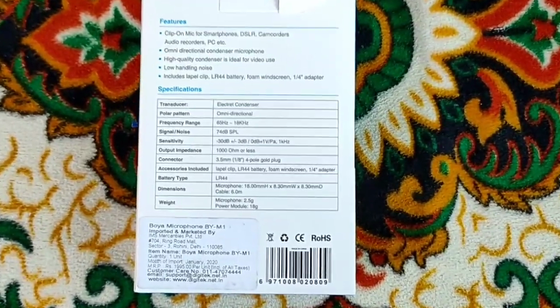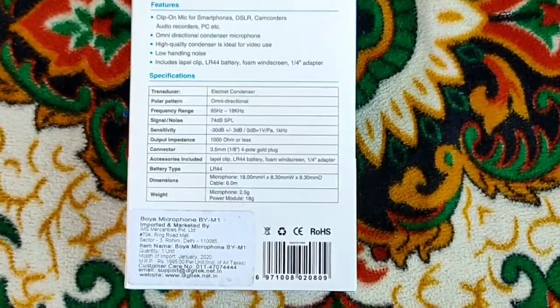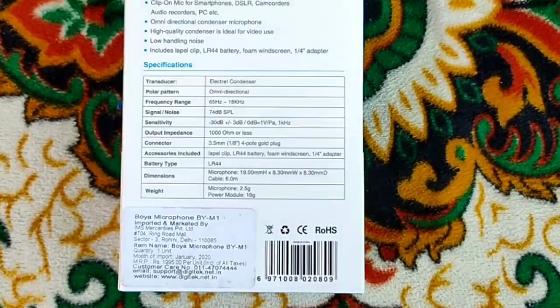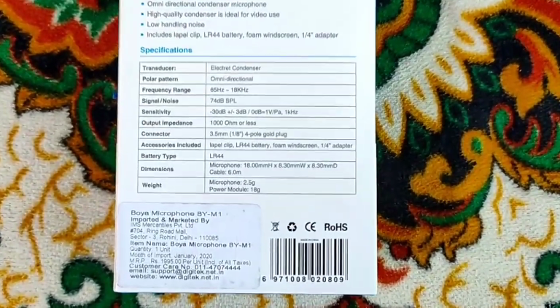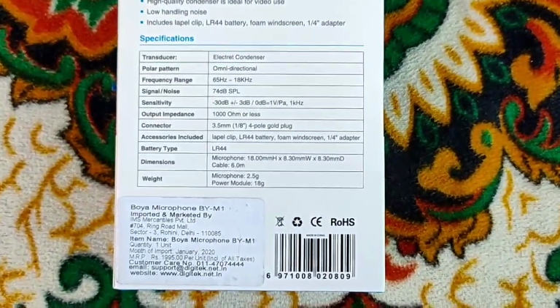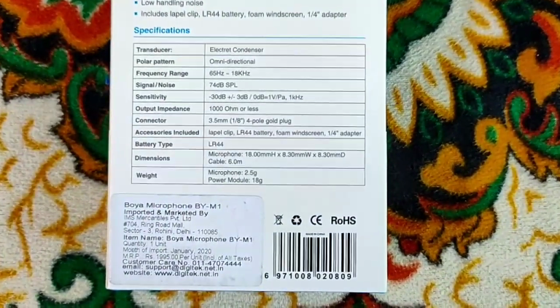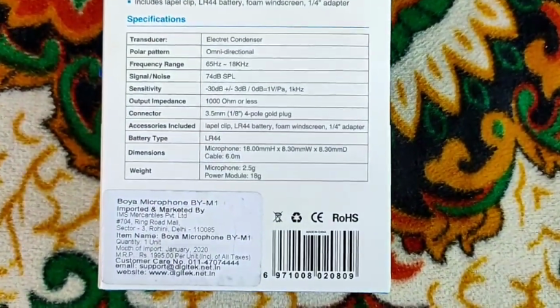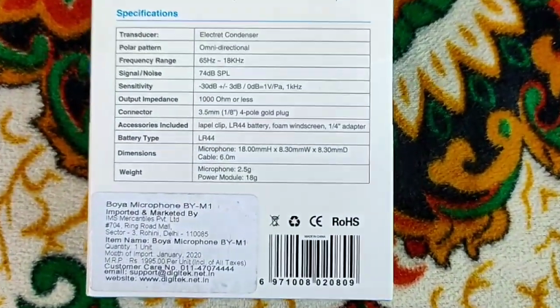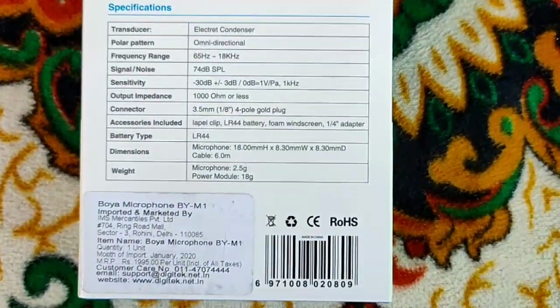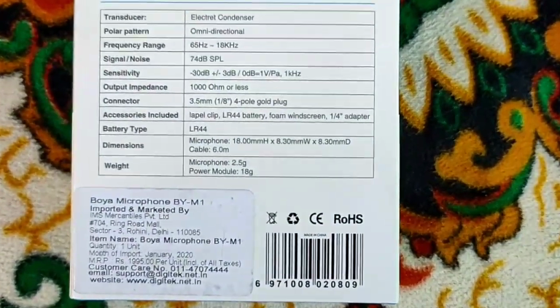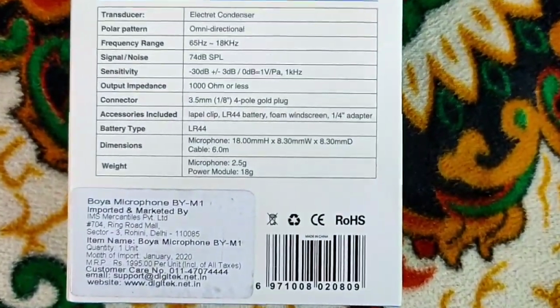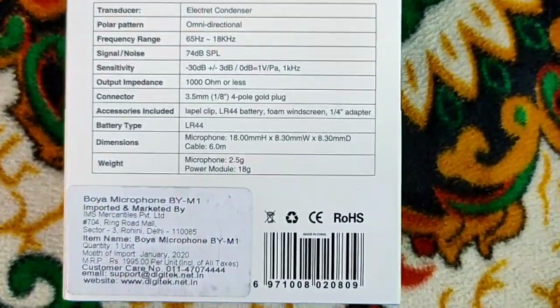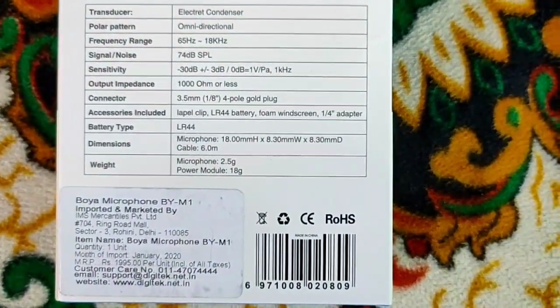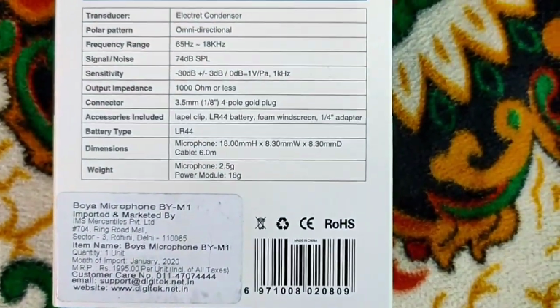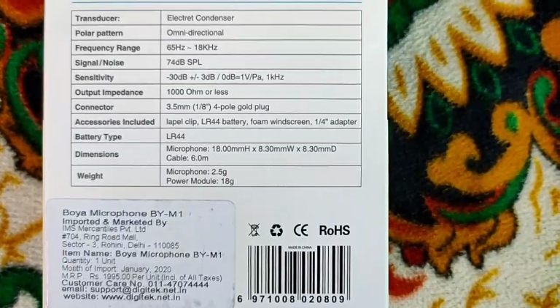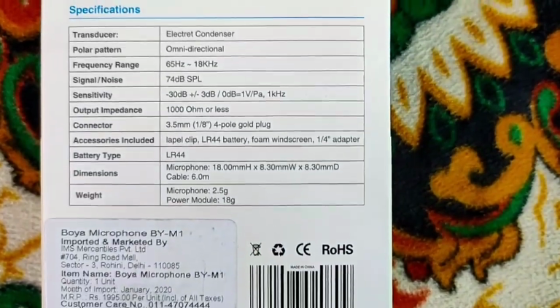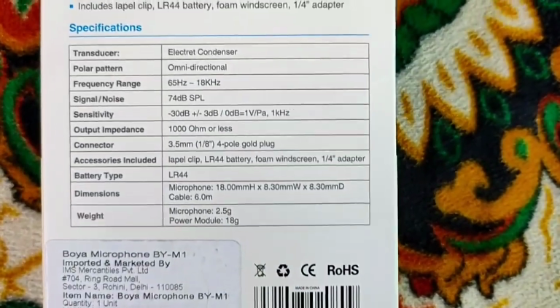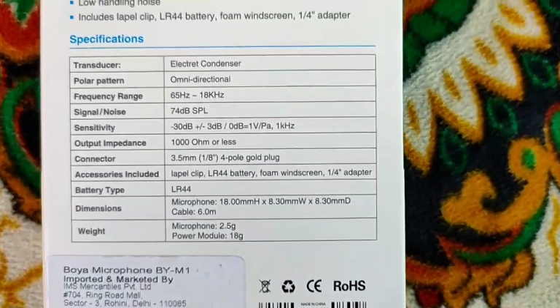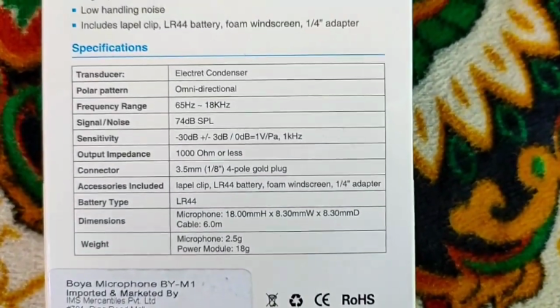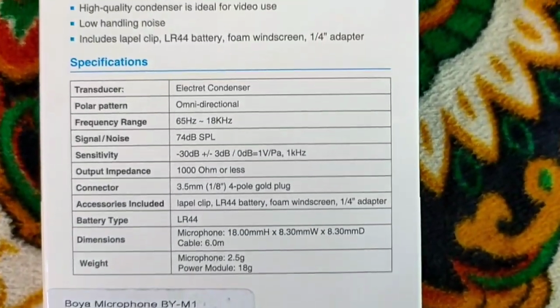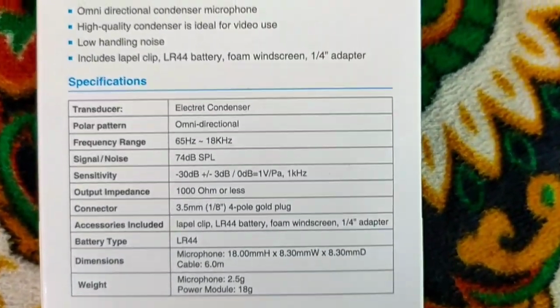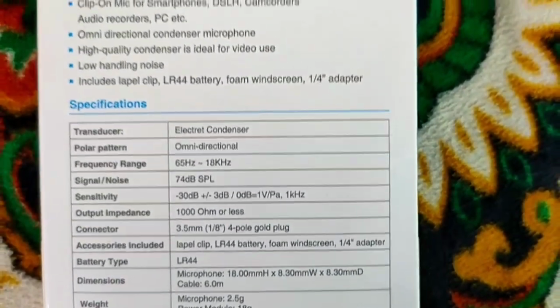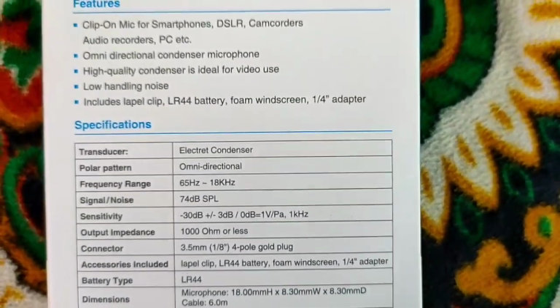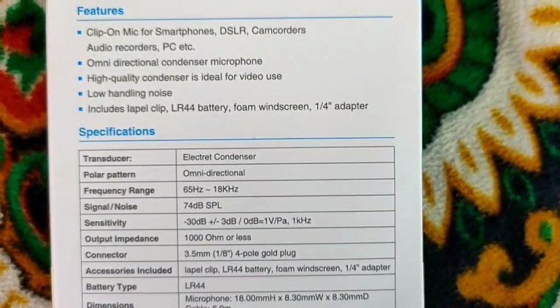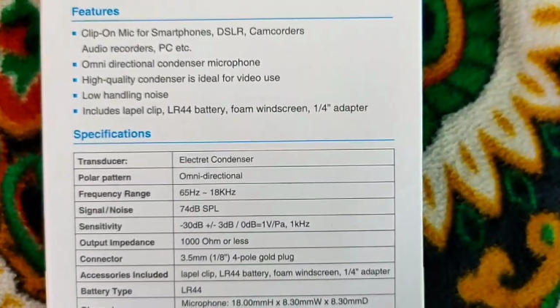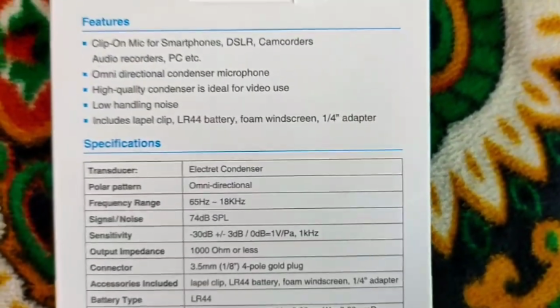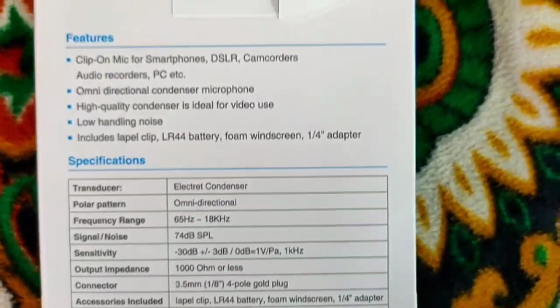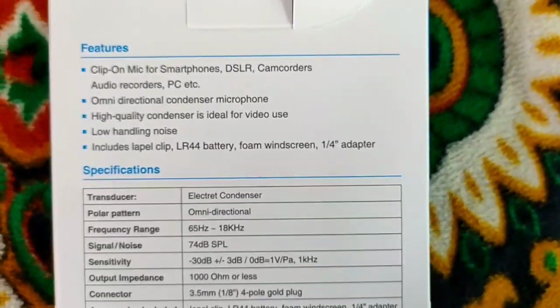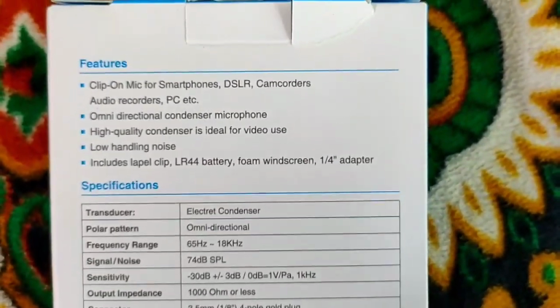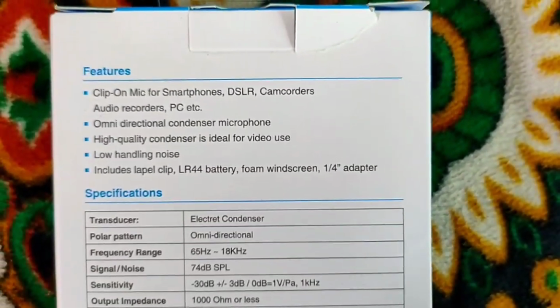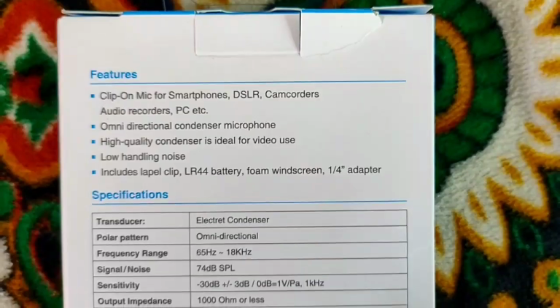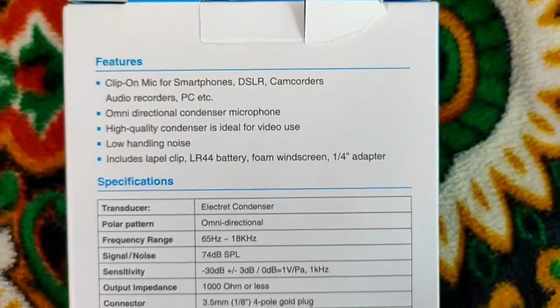This mic is compatible with your smartphone, DSLR camera, laptop, etc. I will mention all the specifications that I have covered.